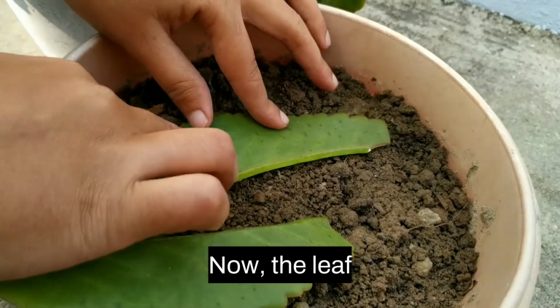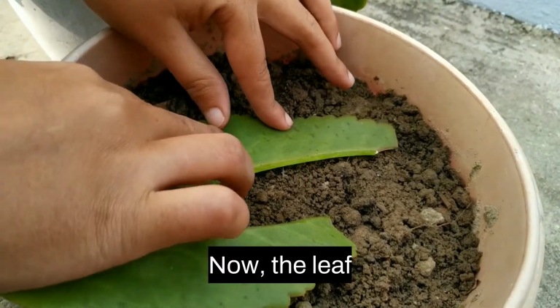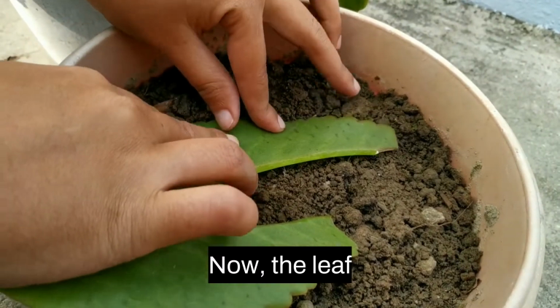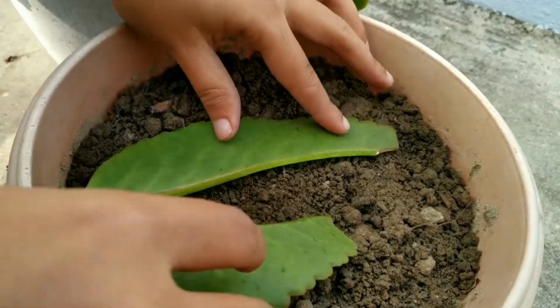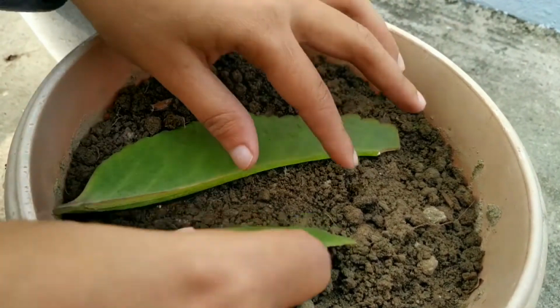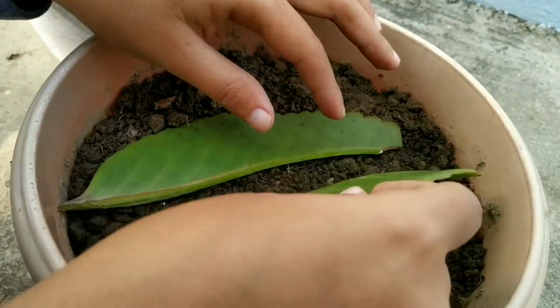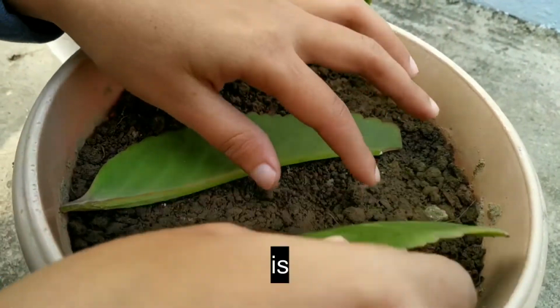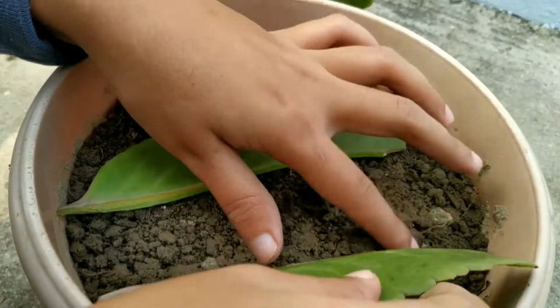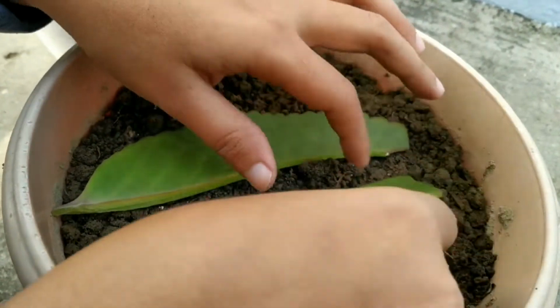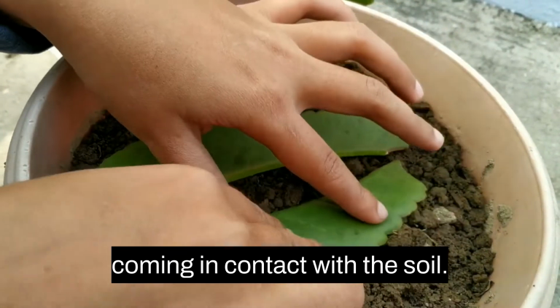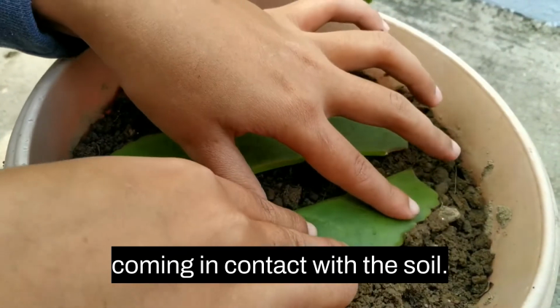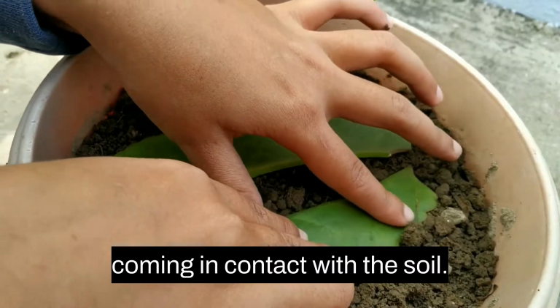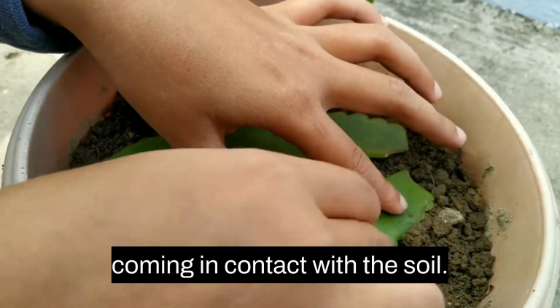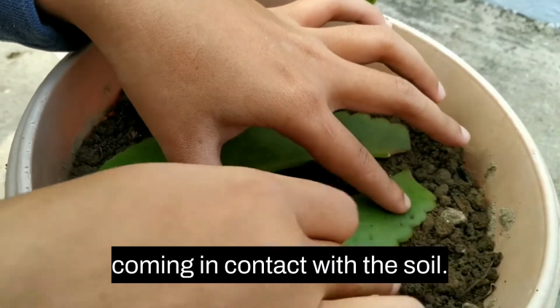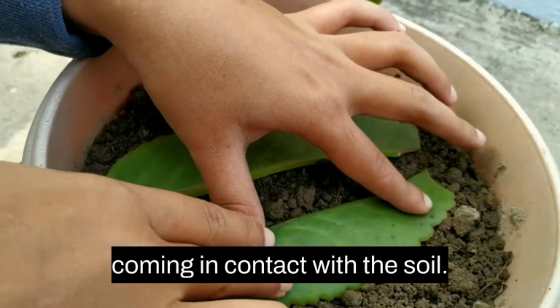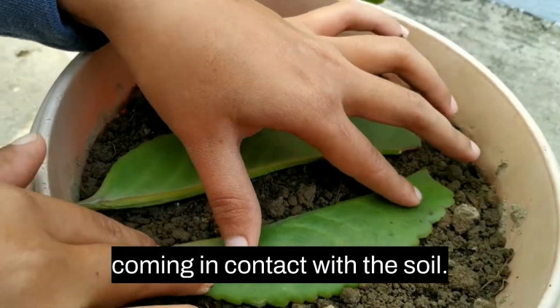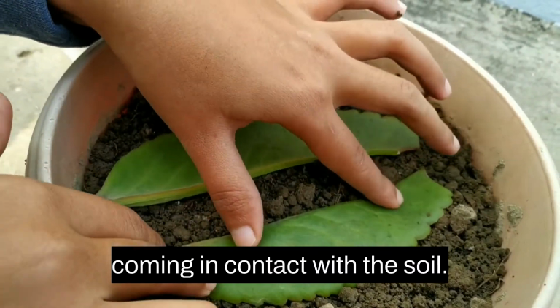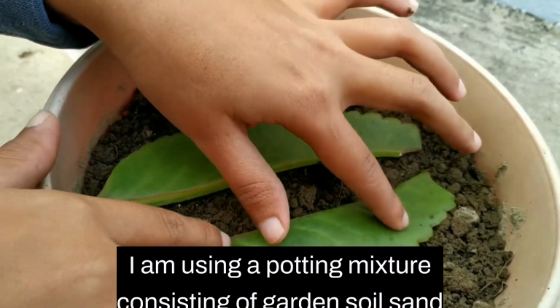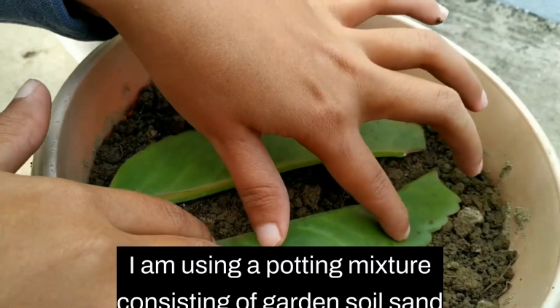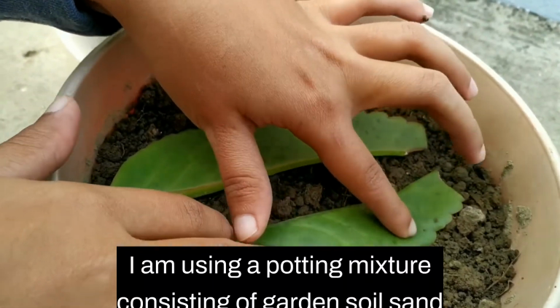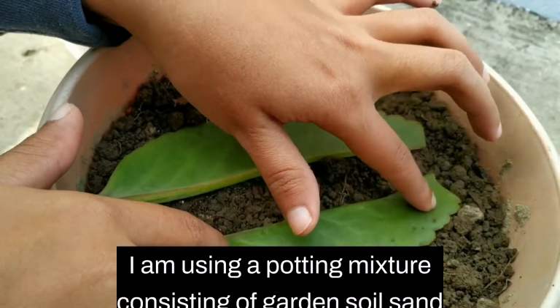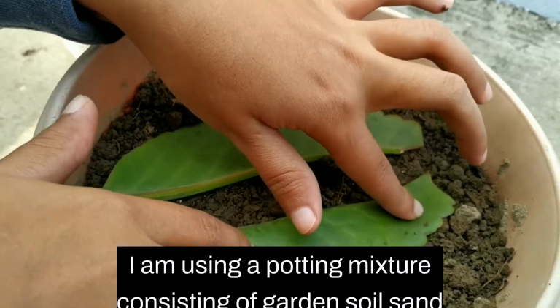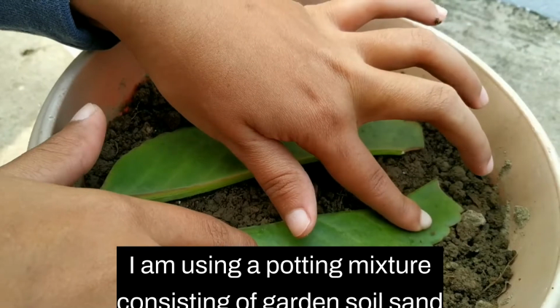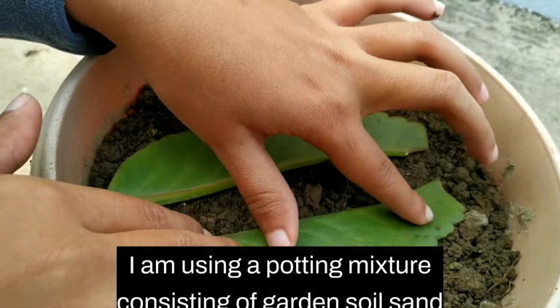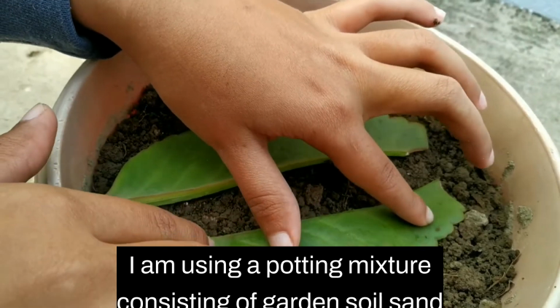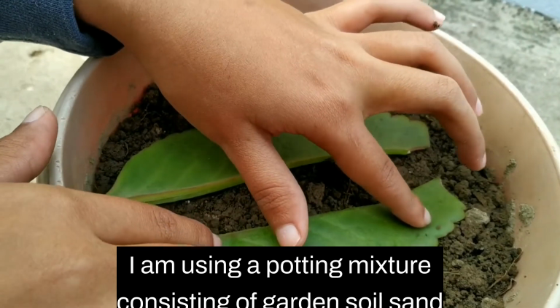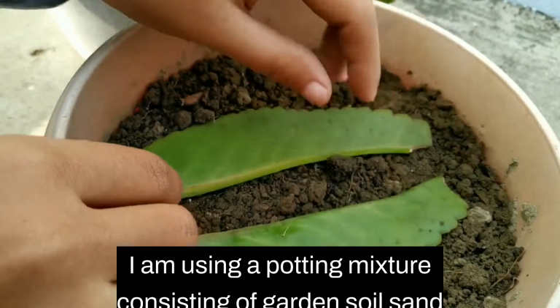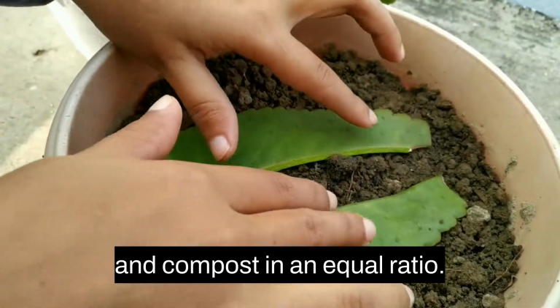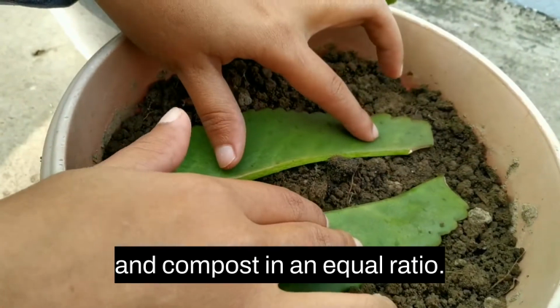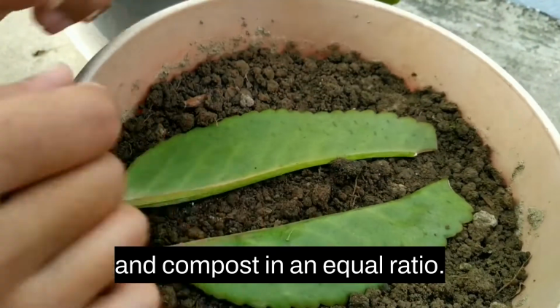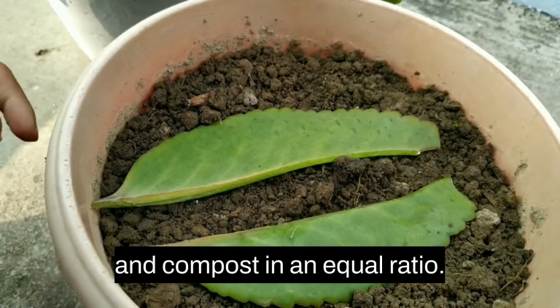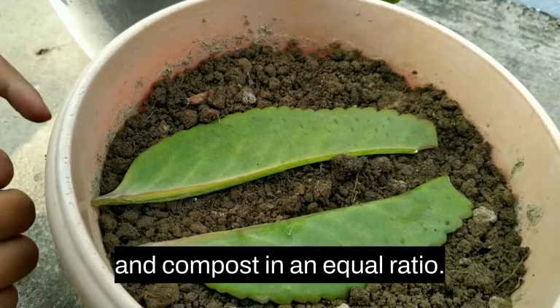Now the leaf is properly coming in contact with the soil. I am using a potting mixture consisting of garden soil, sand, and compost in equal ratio.